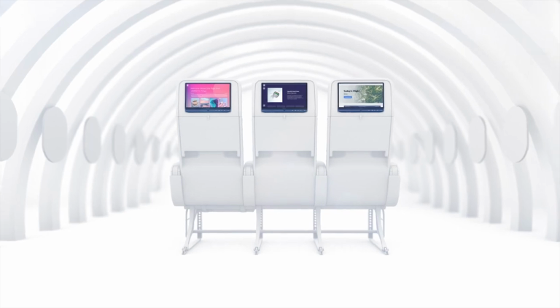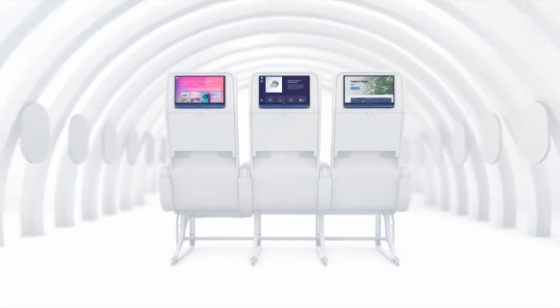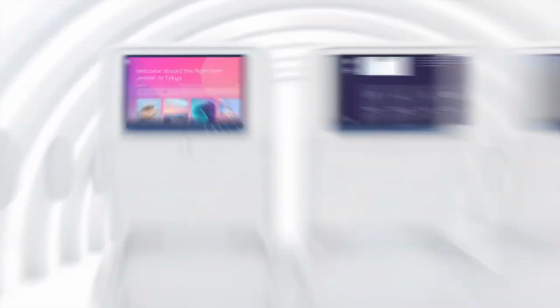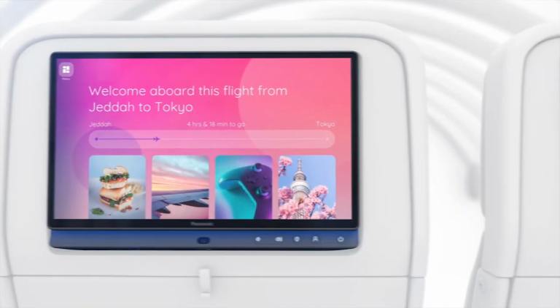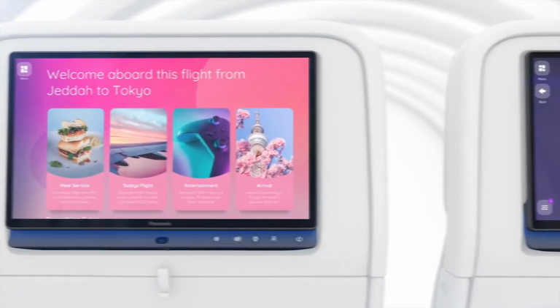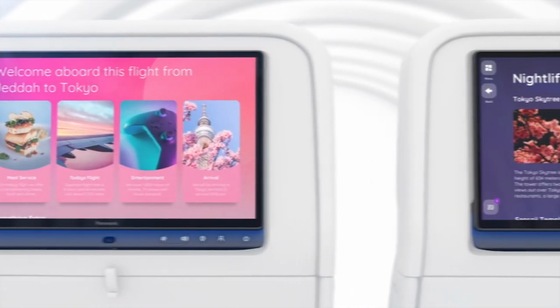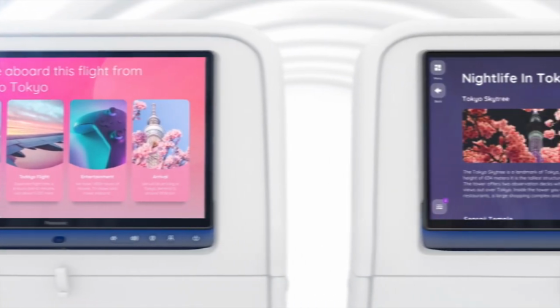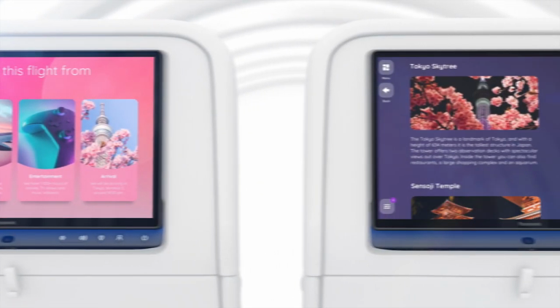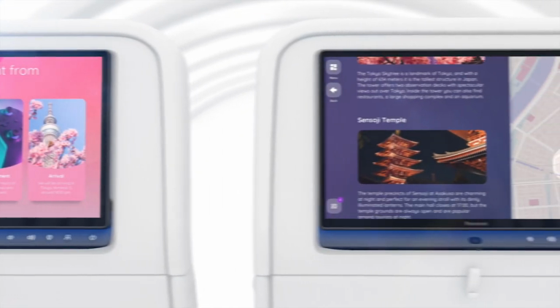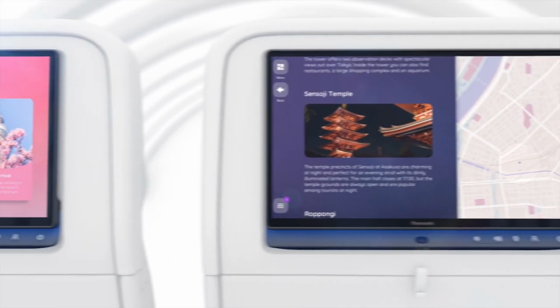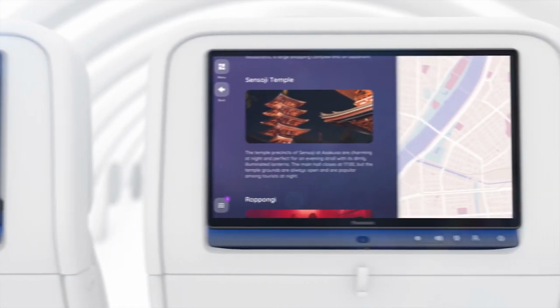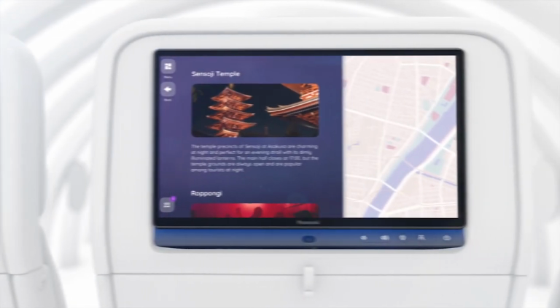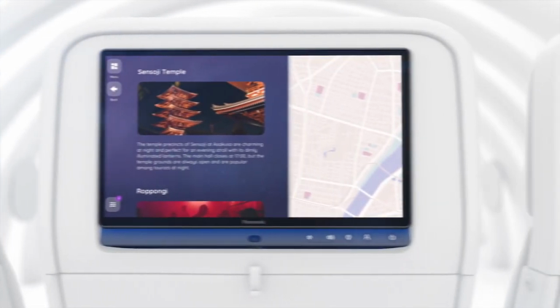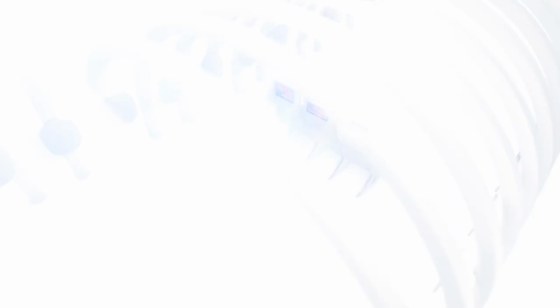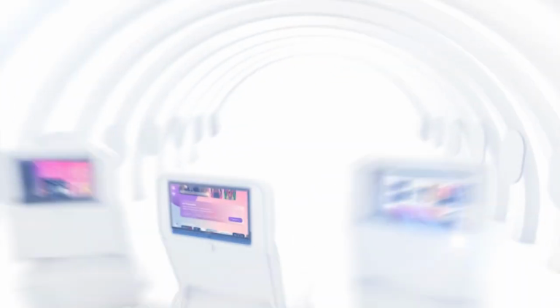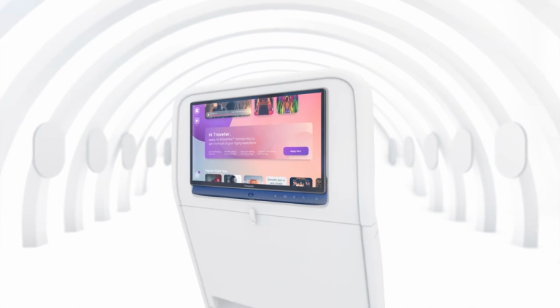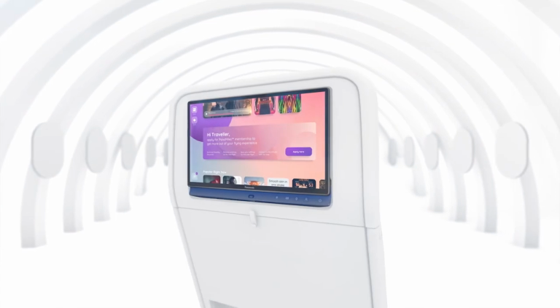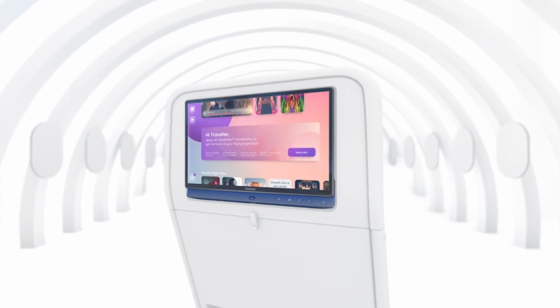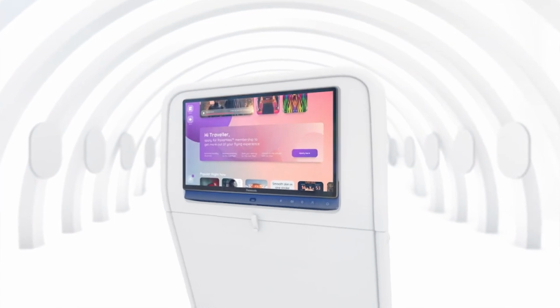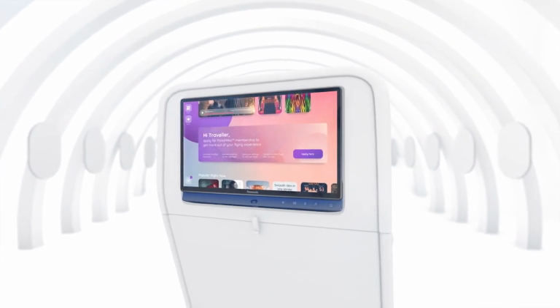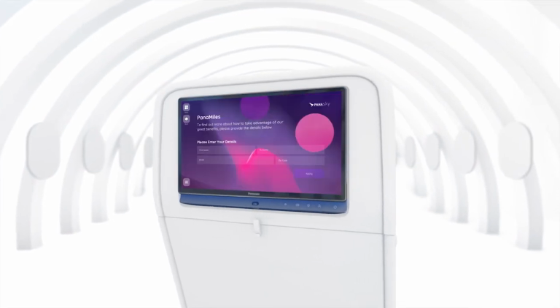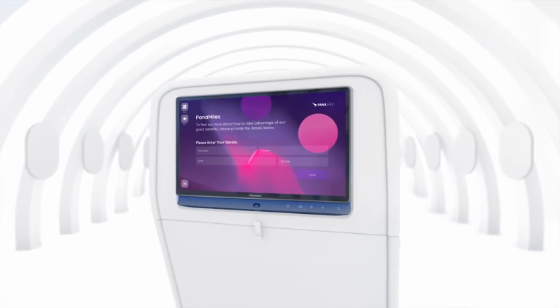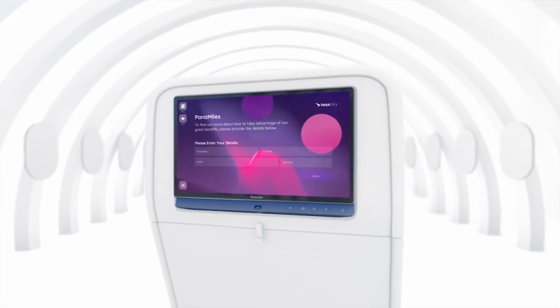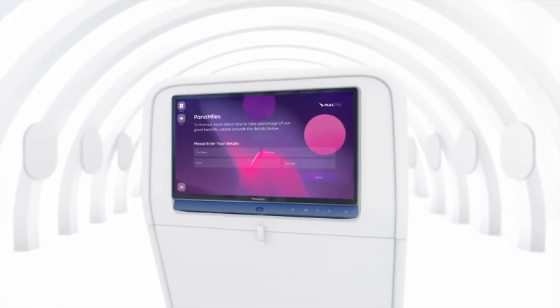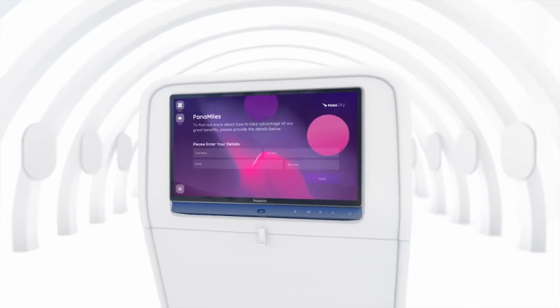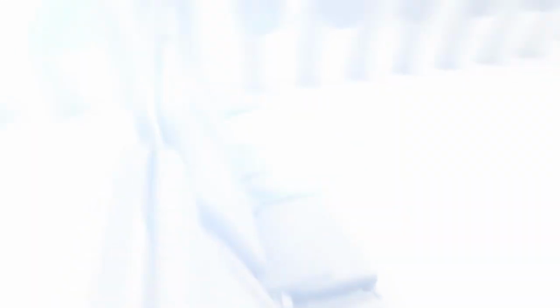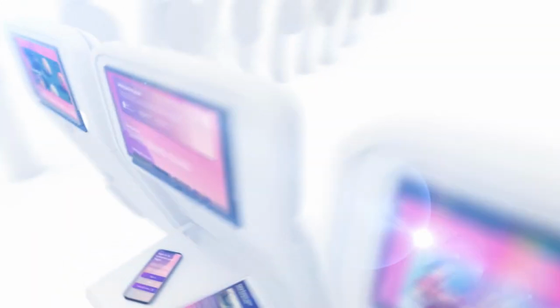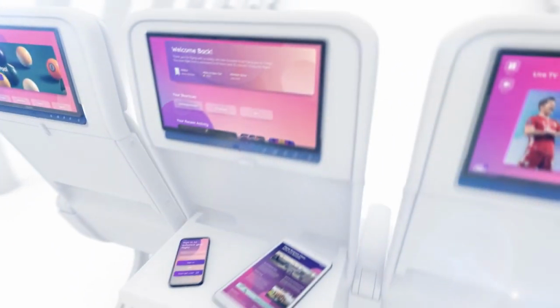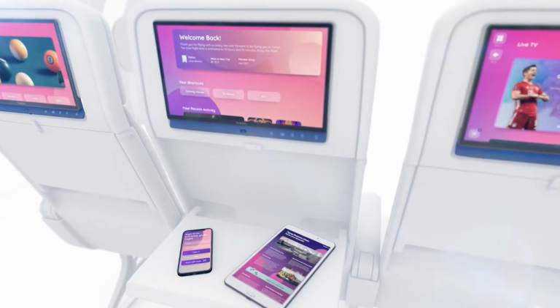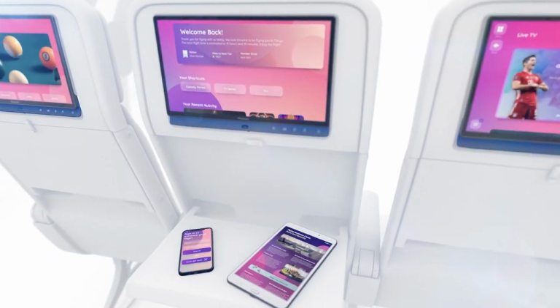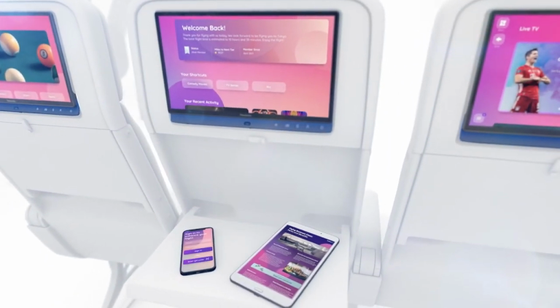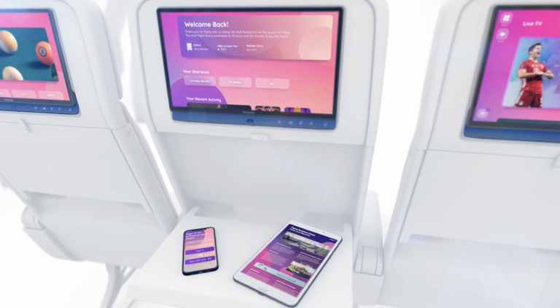Easily personalize your content to engage with passengers on a deeper level. Access passengers' personal subscription services and content, and interface with passengers' personal devices.